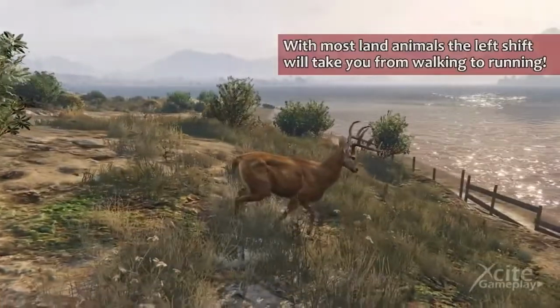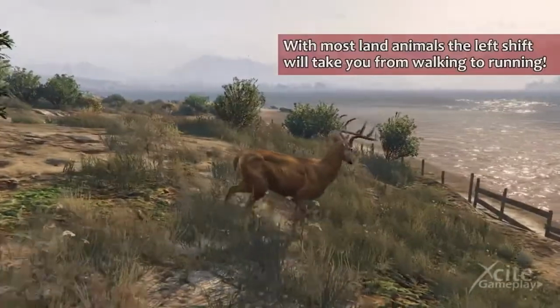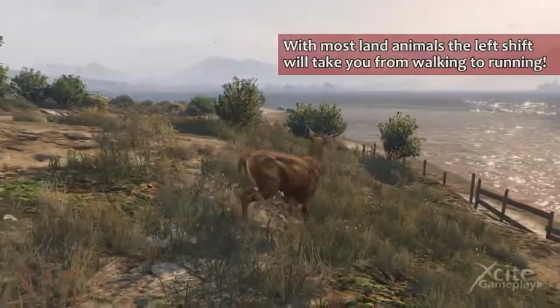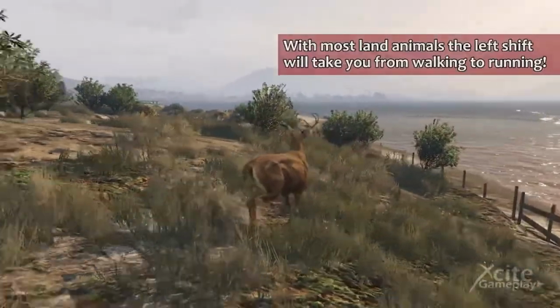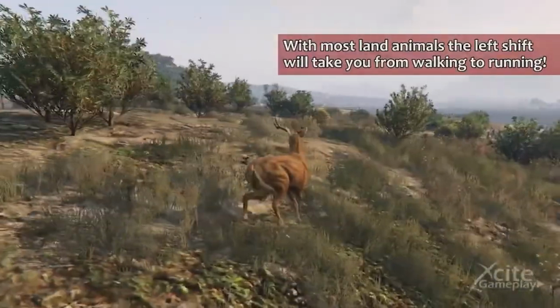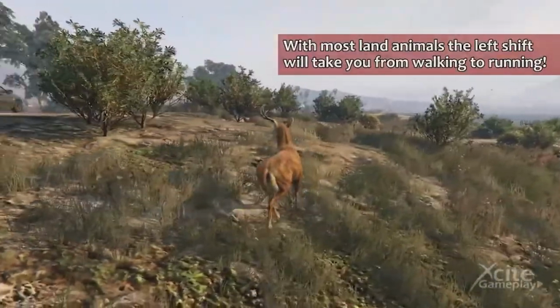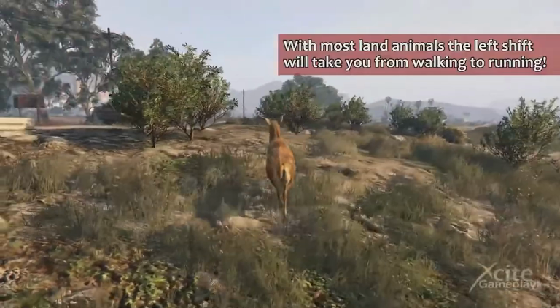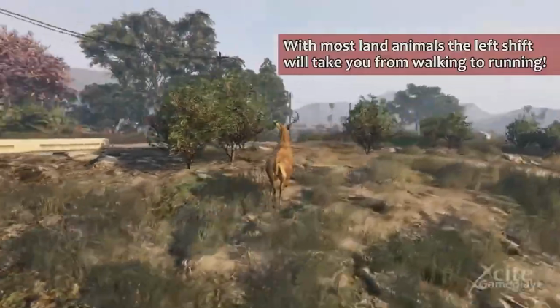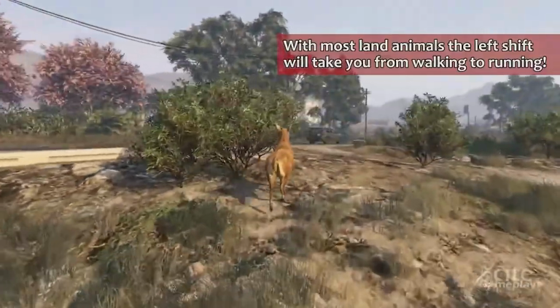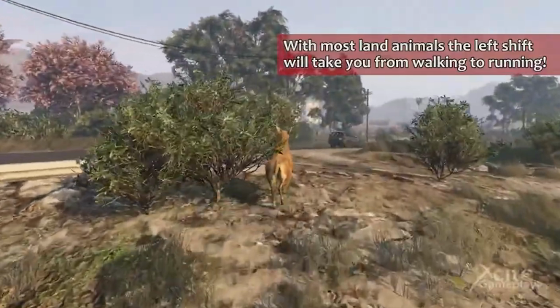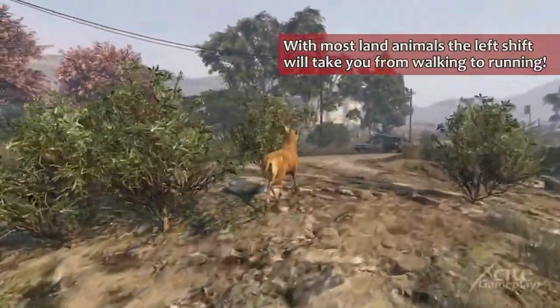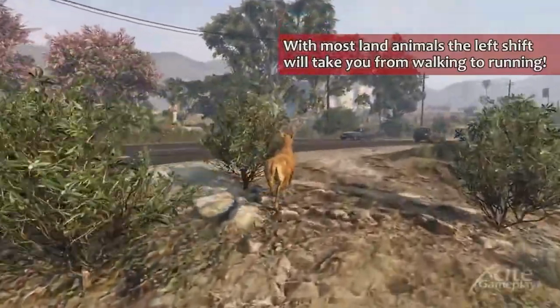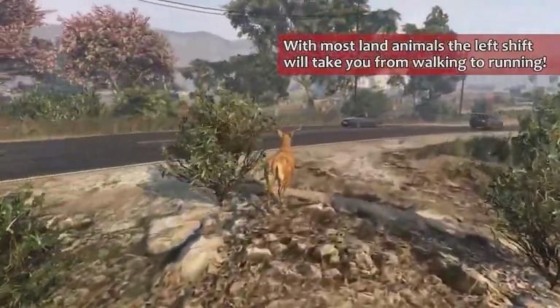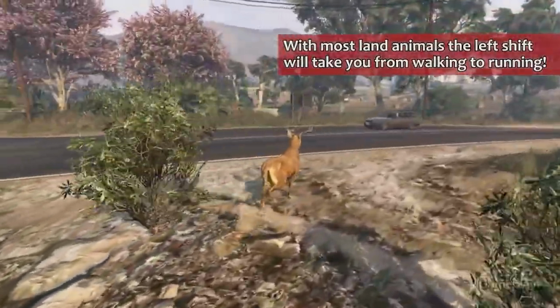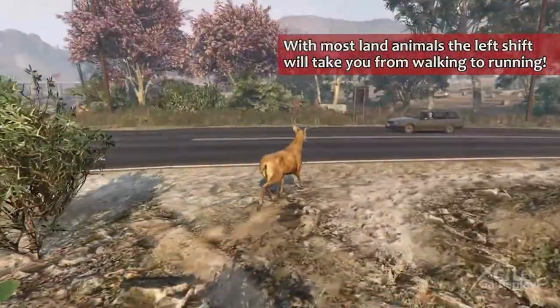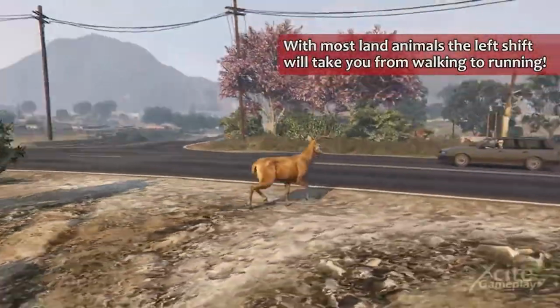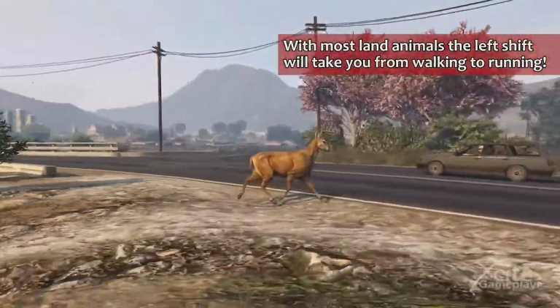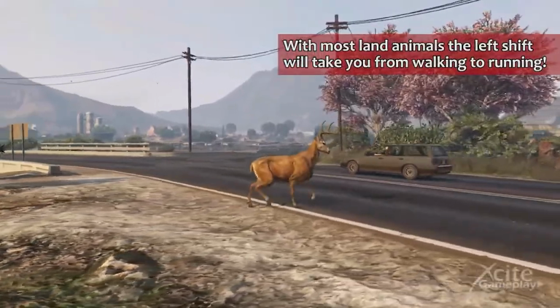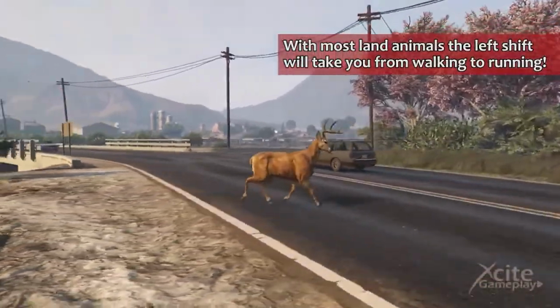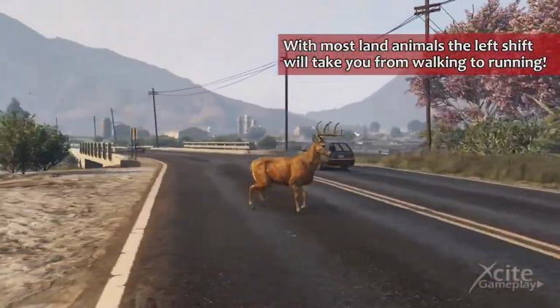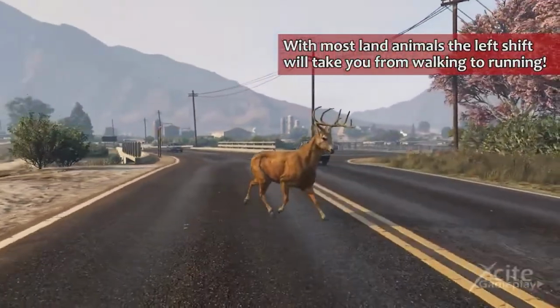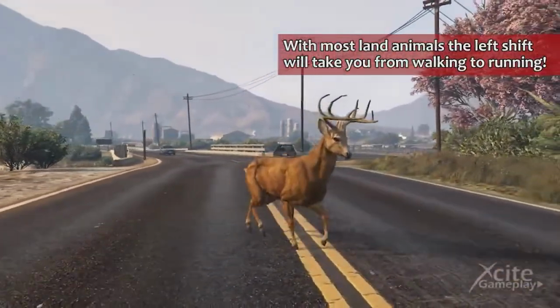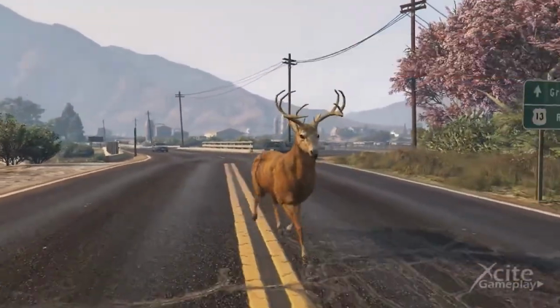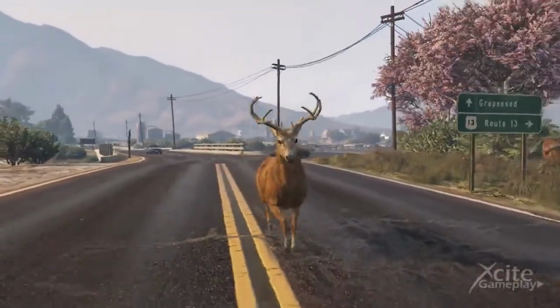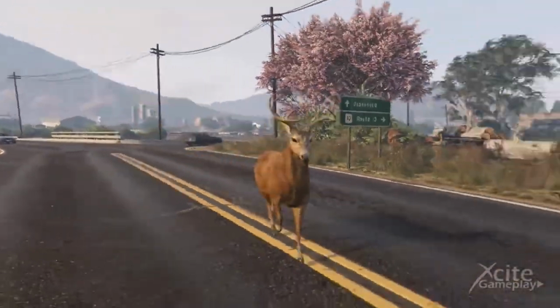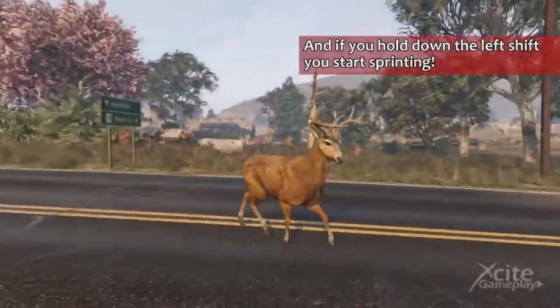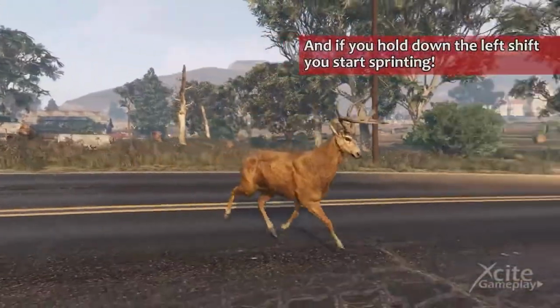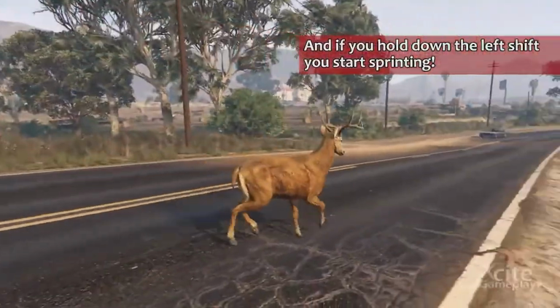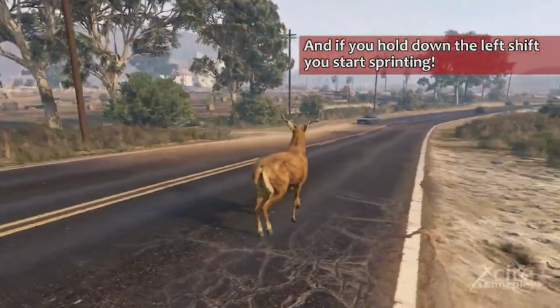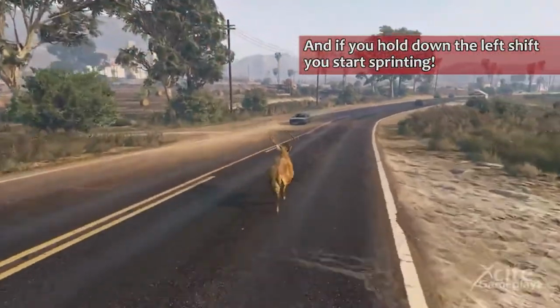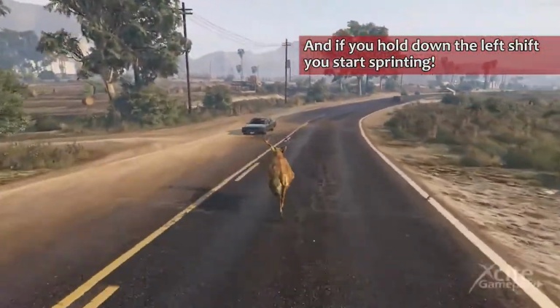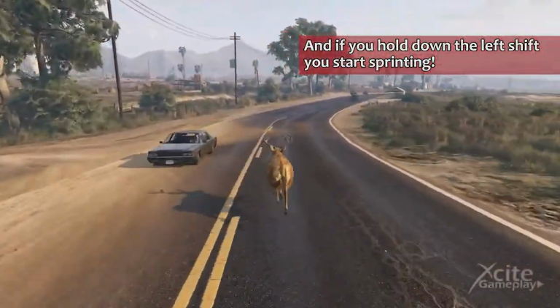With most land animals, left shift will take you from walking to running, and if you hold down the left shift button you start sprinting.